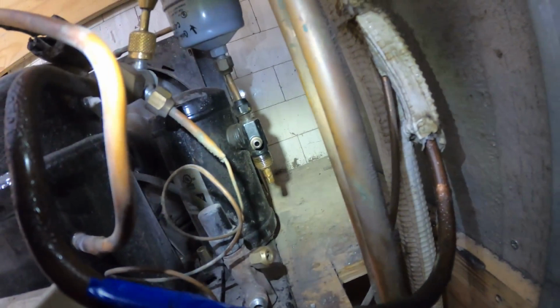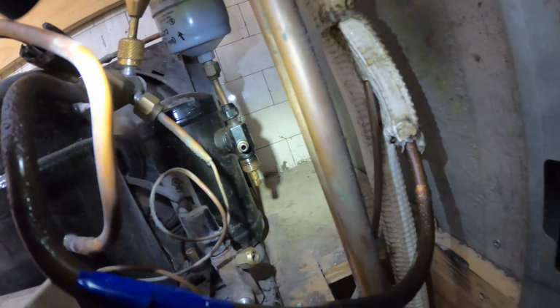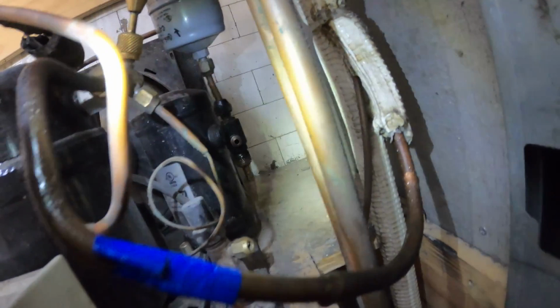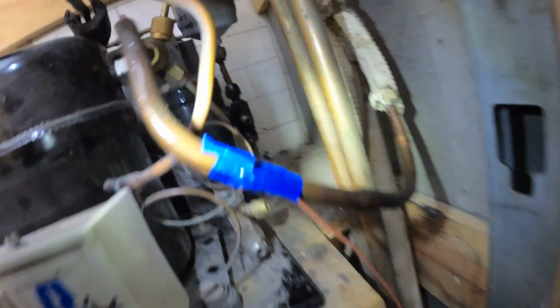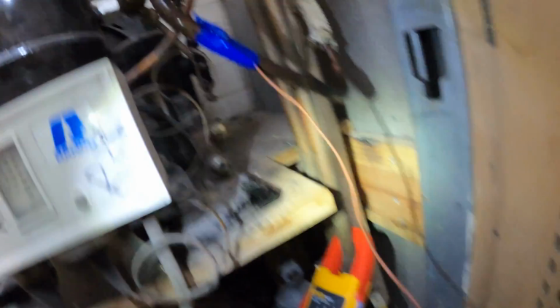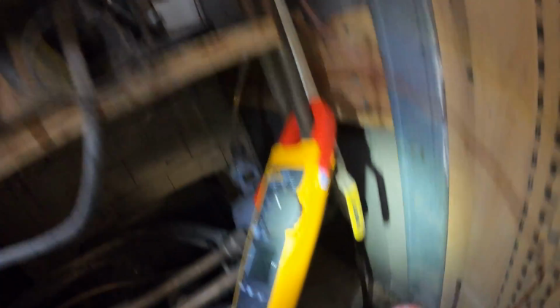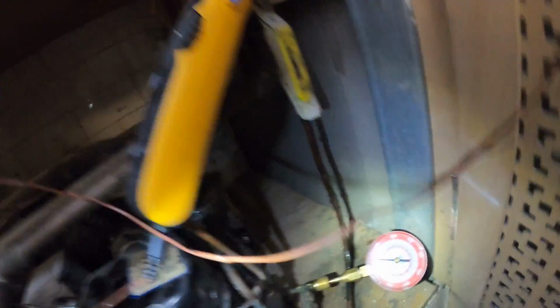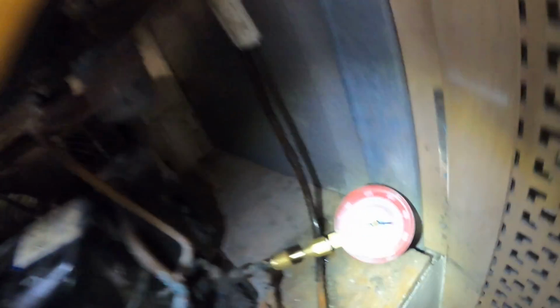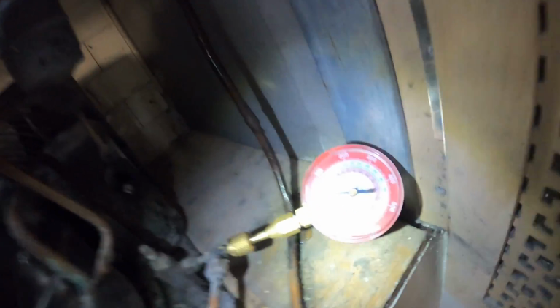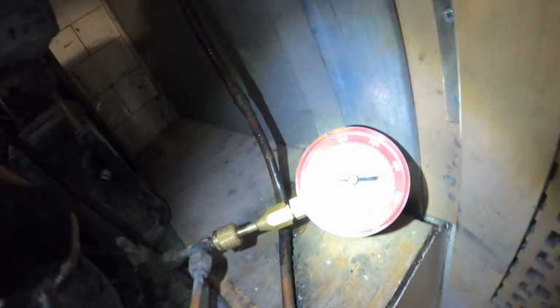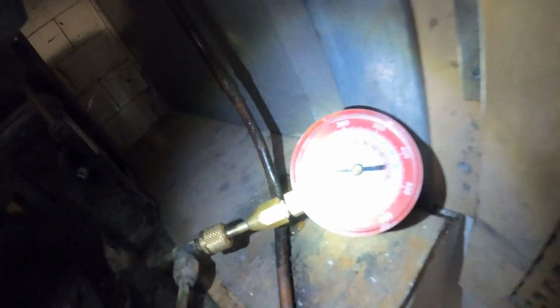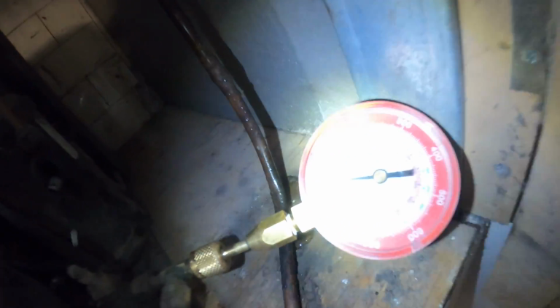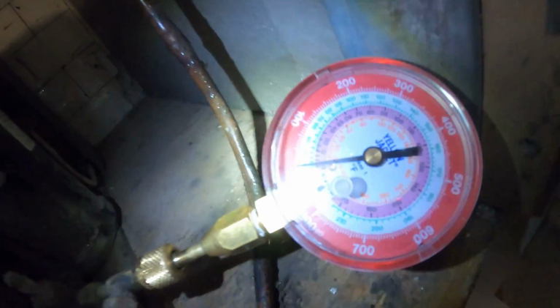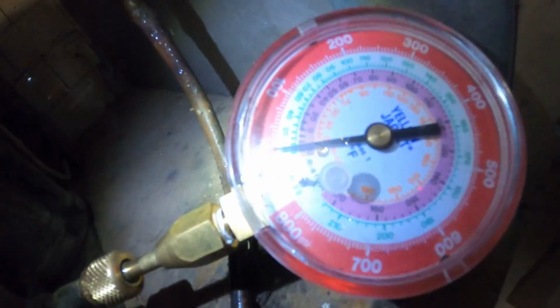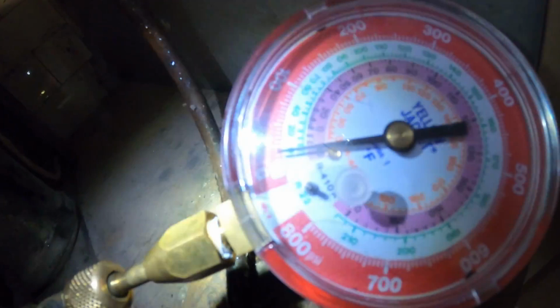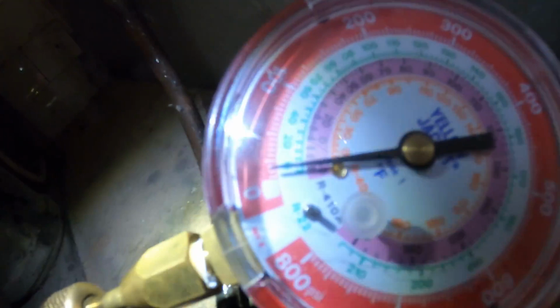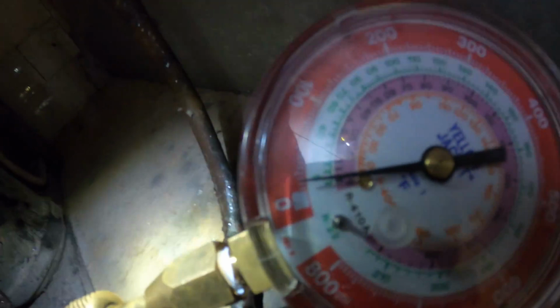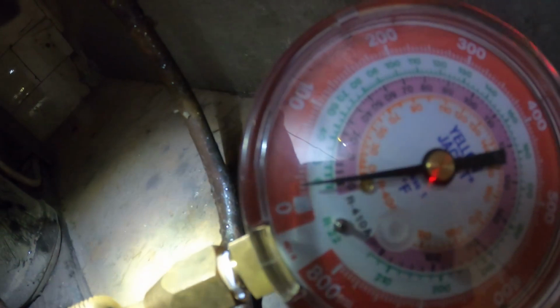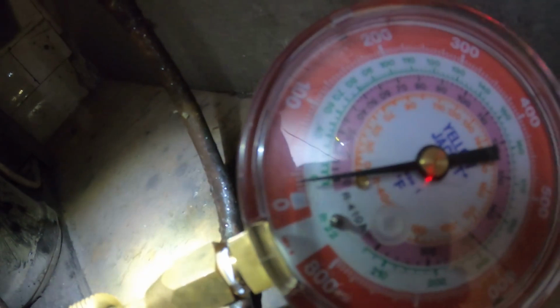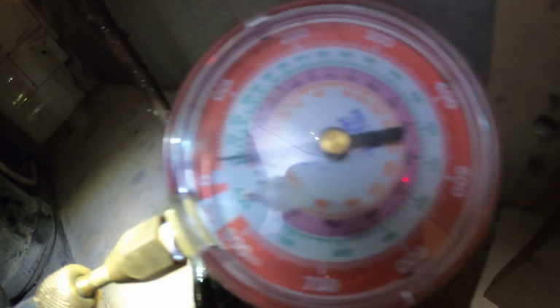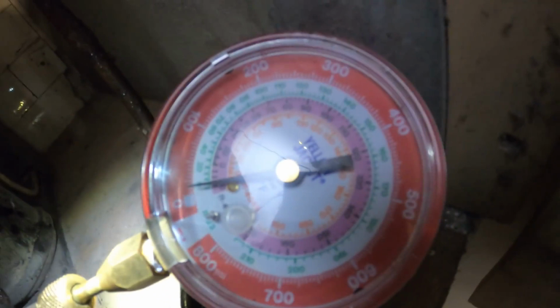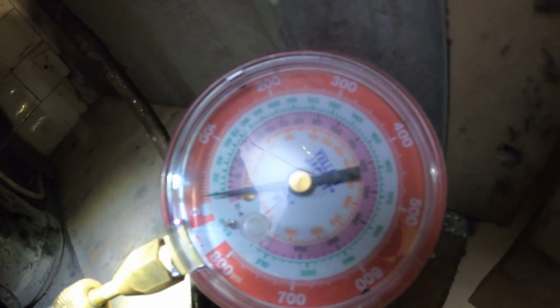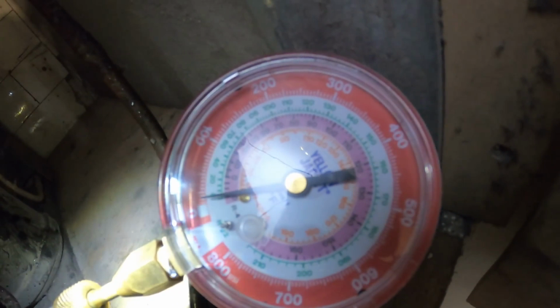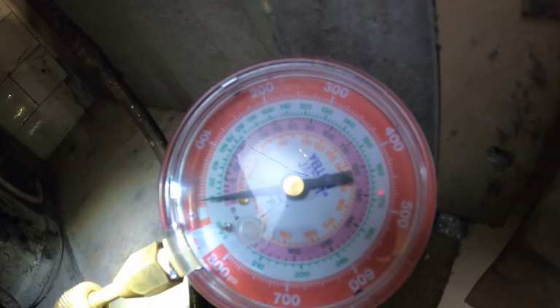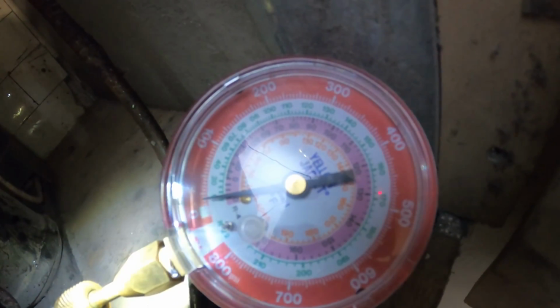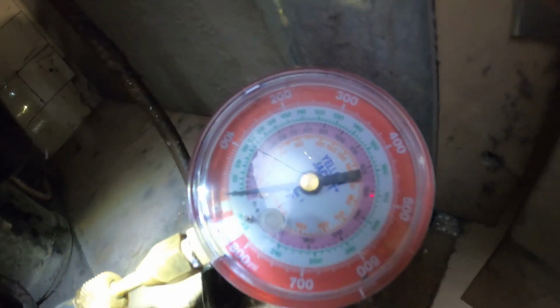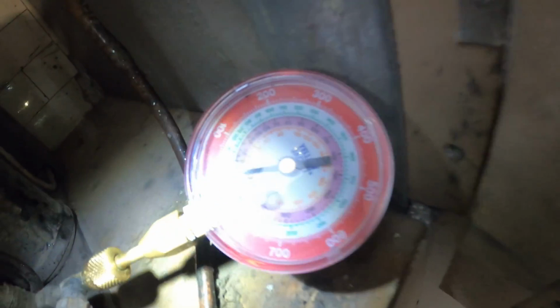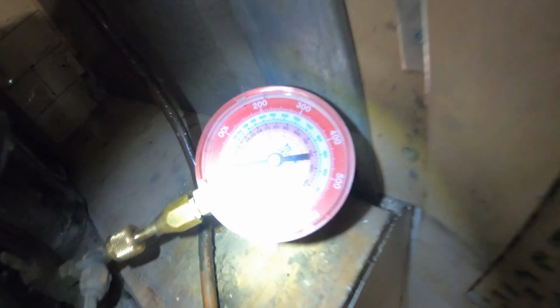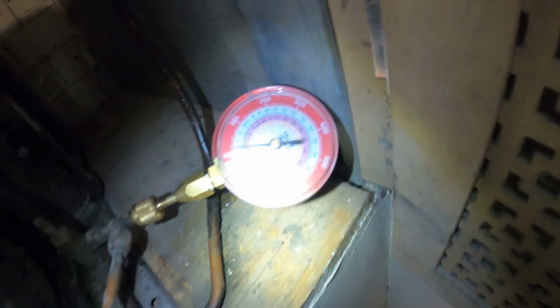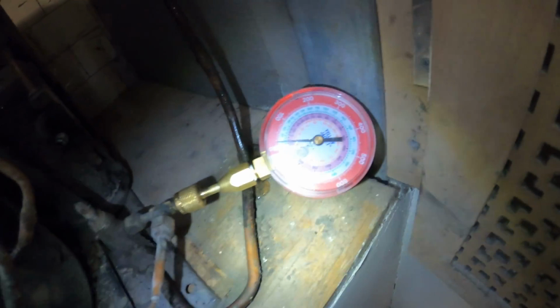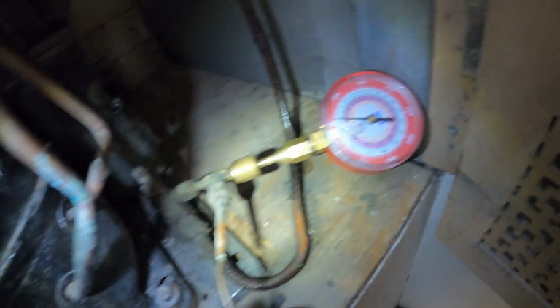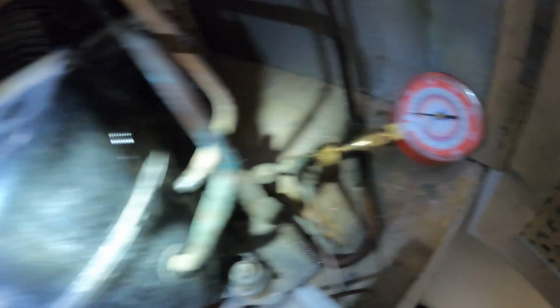Since I couldn't get that reading, I figured I might as well check pressure on this one. And look at that — what's that, 20 pound back pressure?